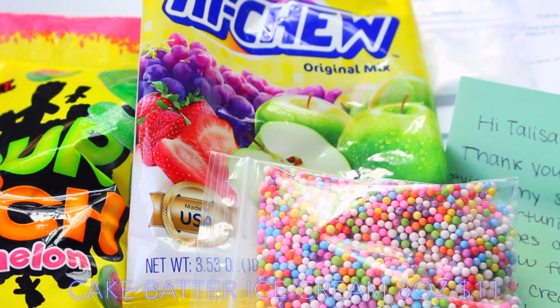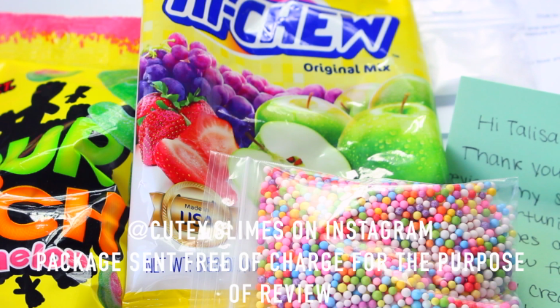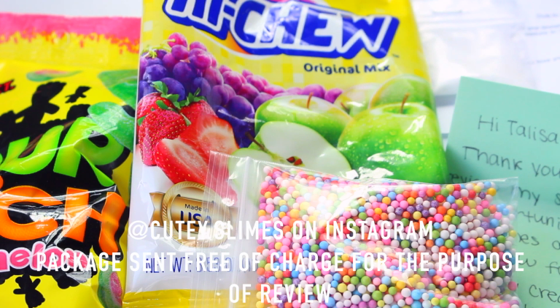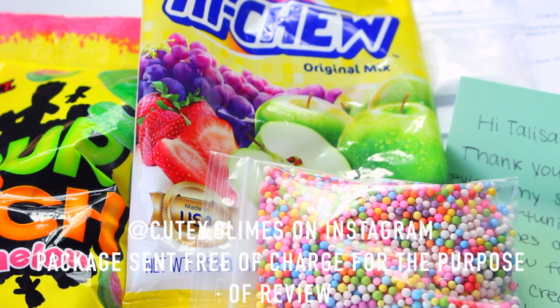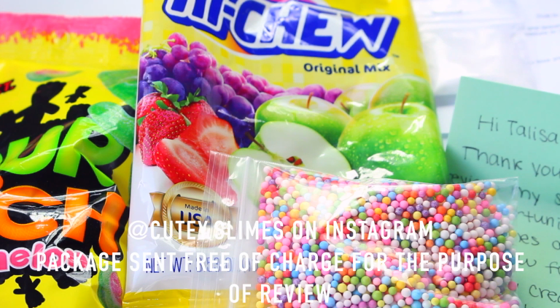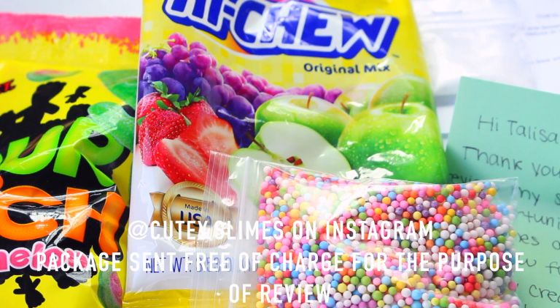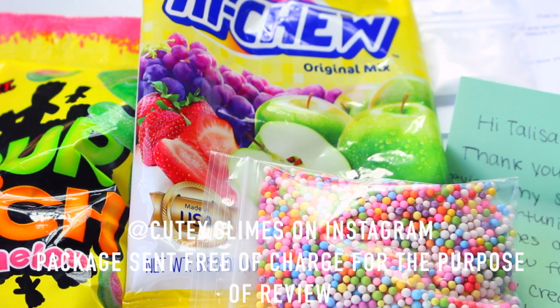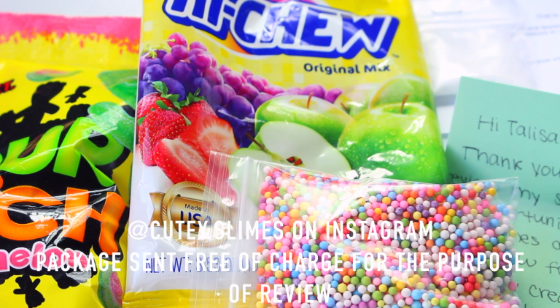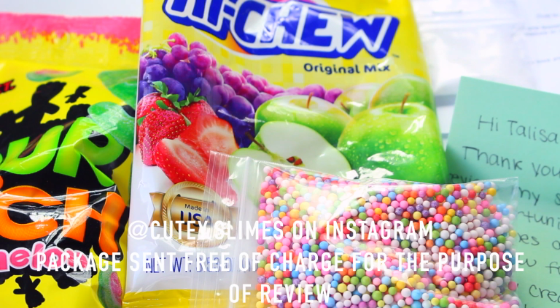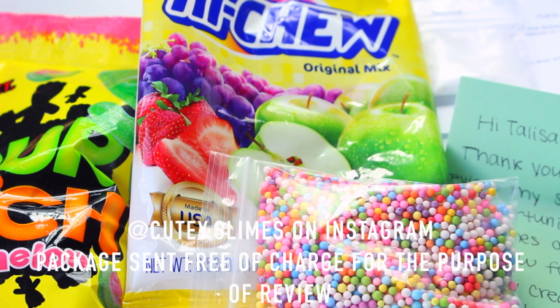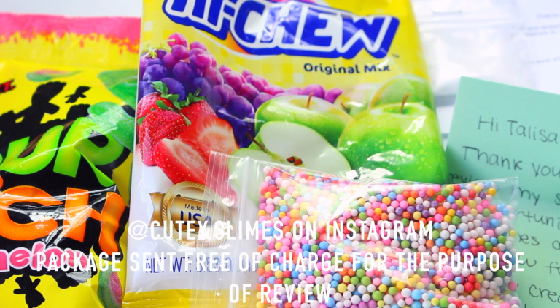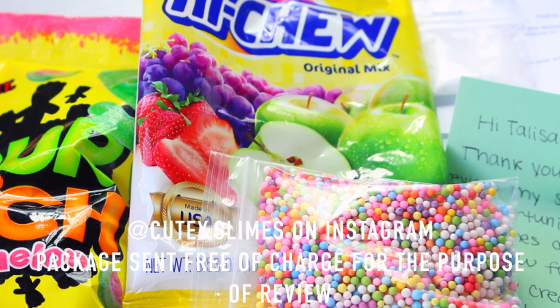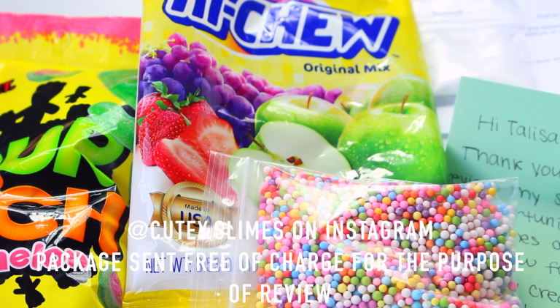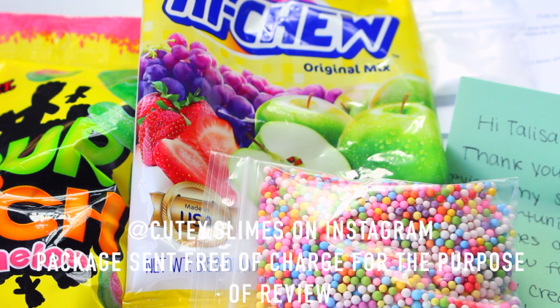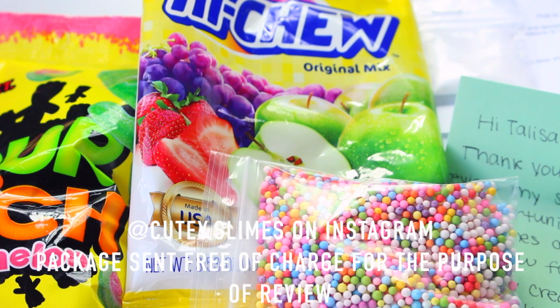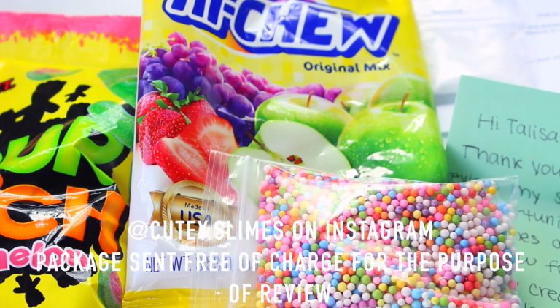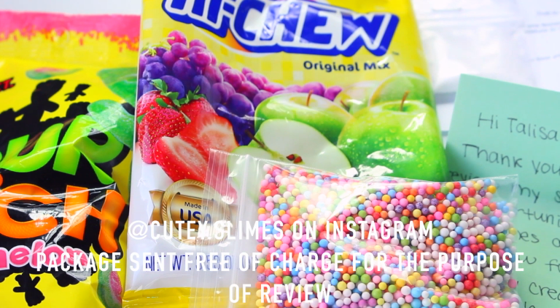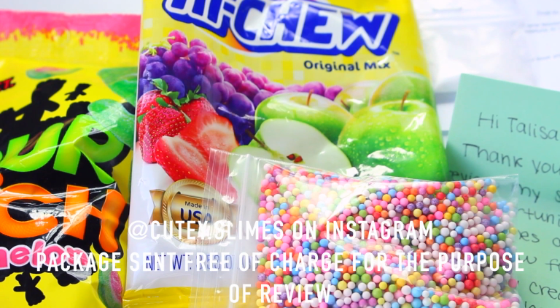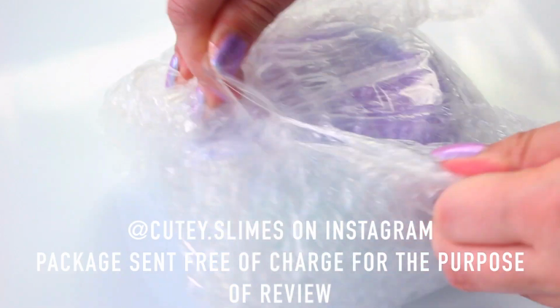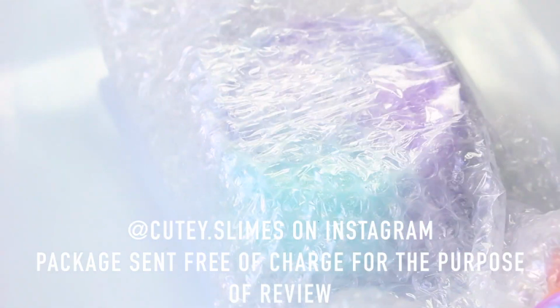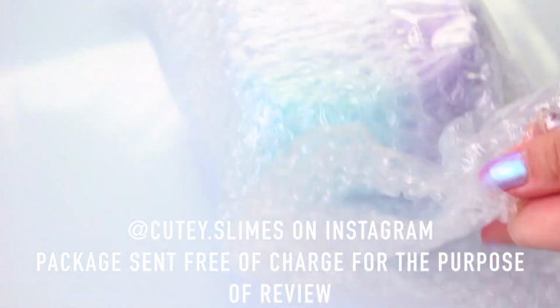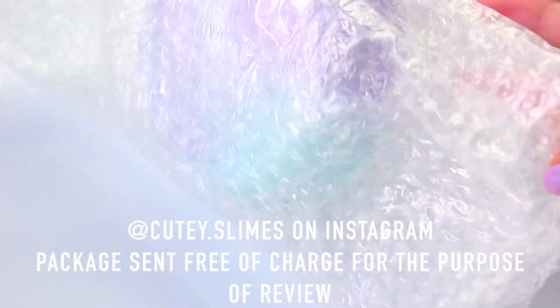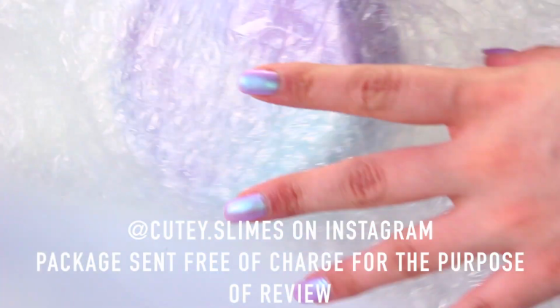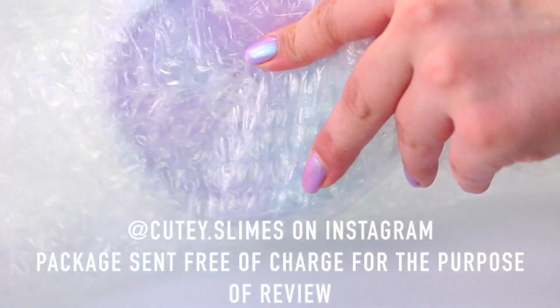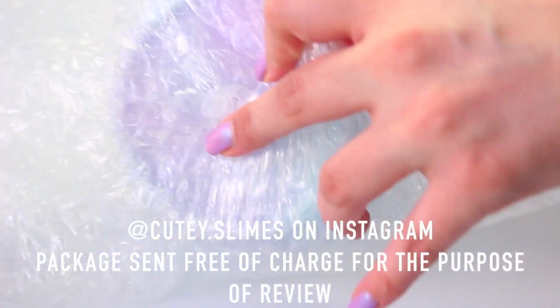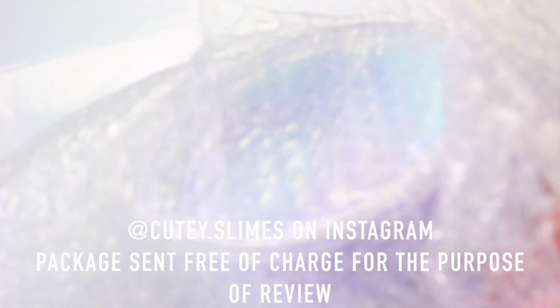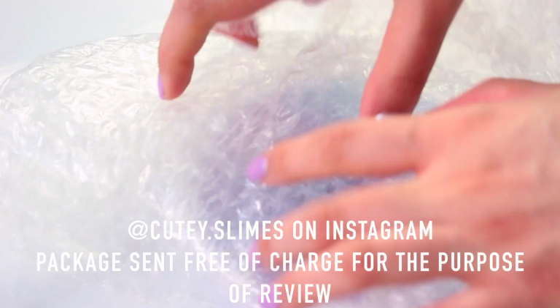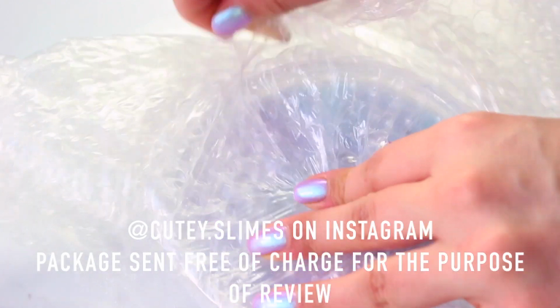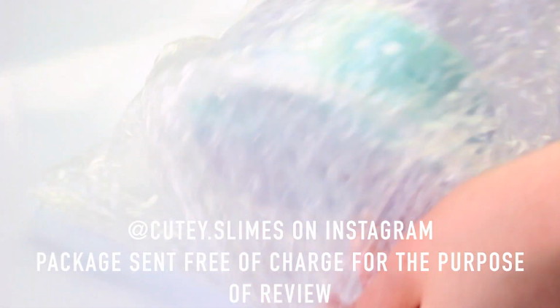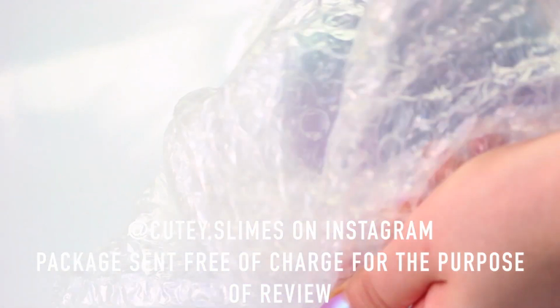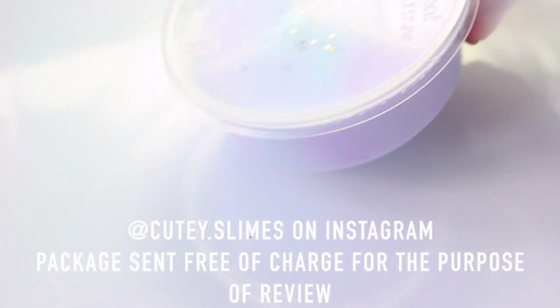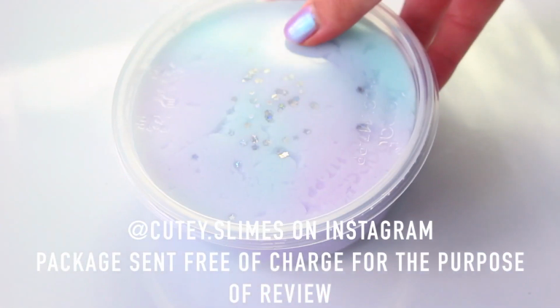Her extras were amazing. I am obsessed with sour sweets, so she included some Sour Patch Kids in the watermelon flavour, and also Hi-Chews, which I'm also a big fan of. She also included Akeshi, borax, and her packages were so well wrapped with bubble wrap, and nothing leaked.